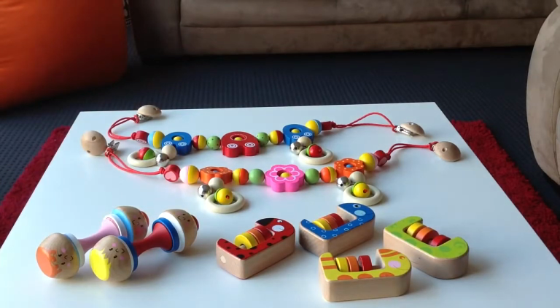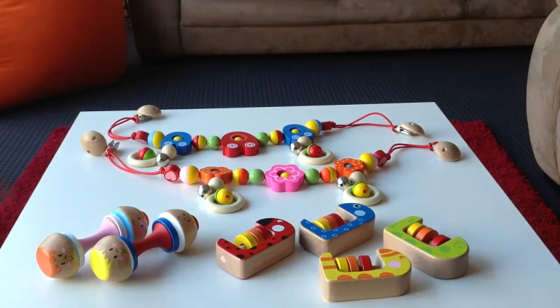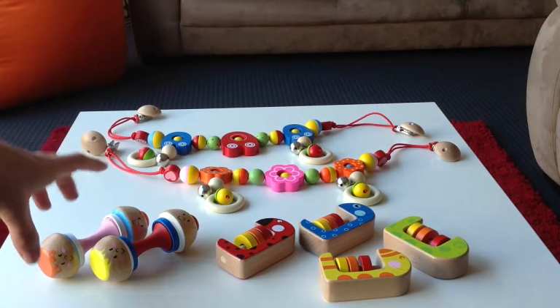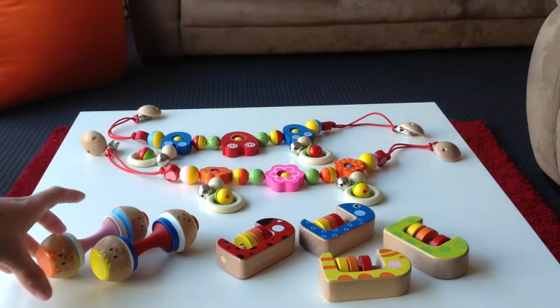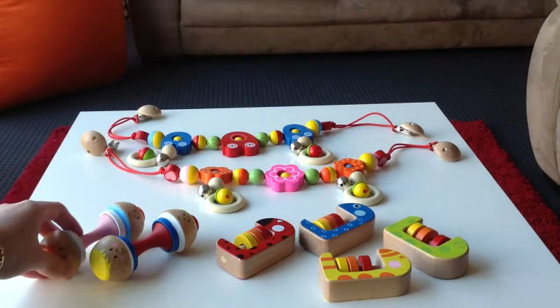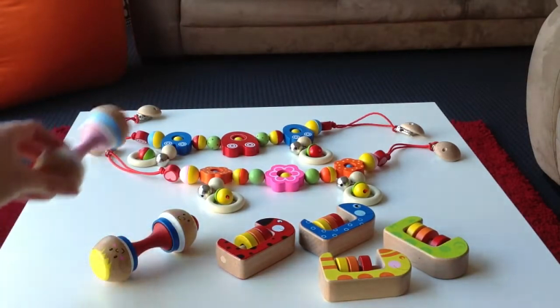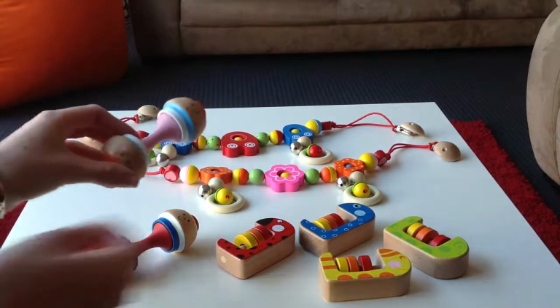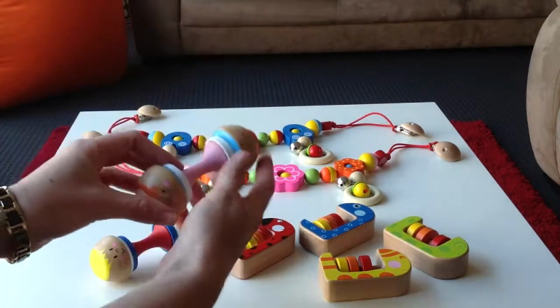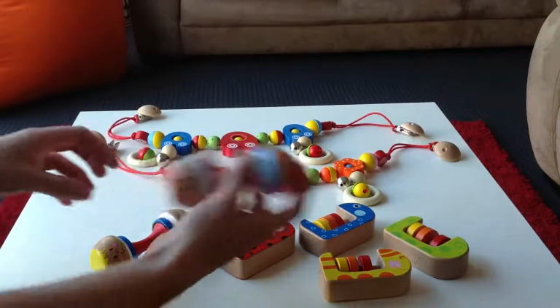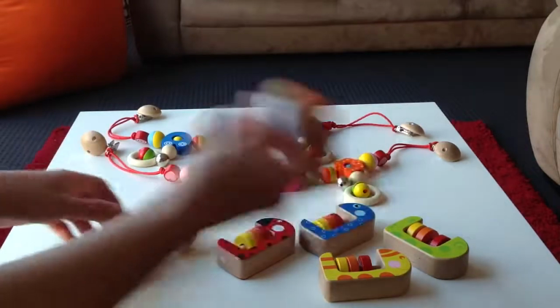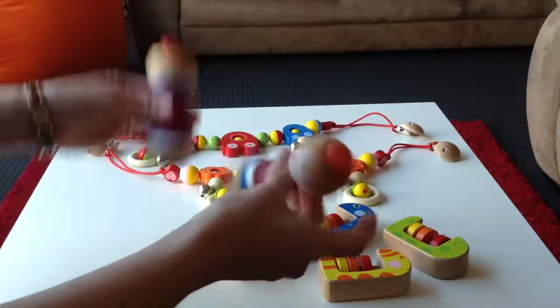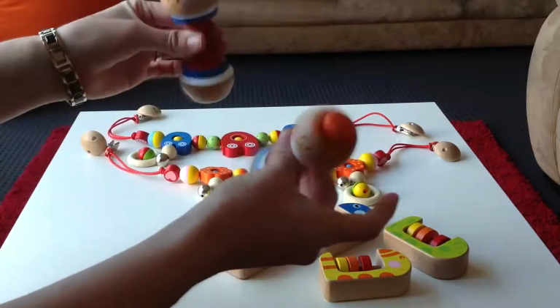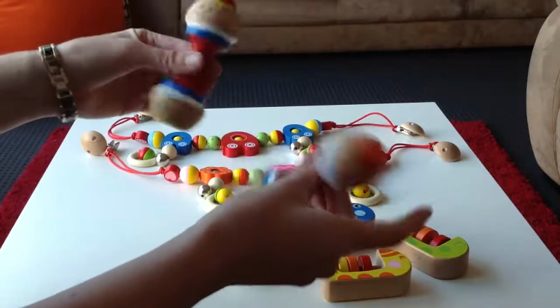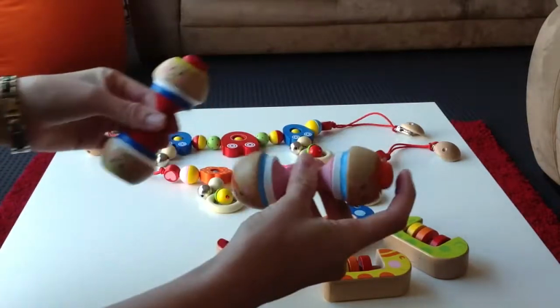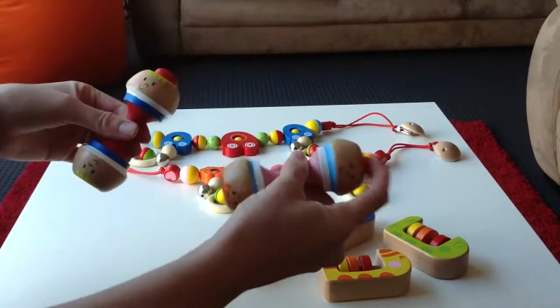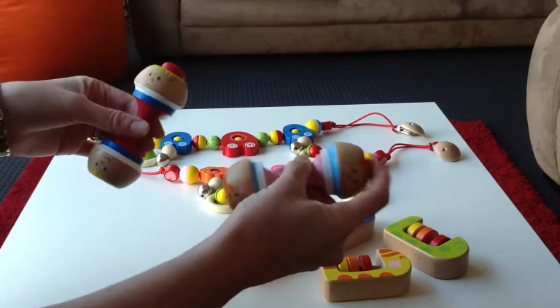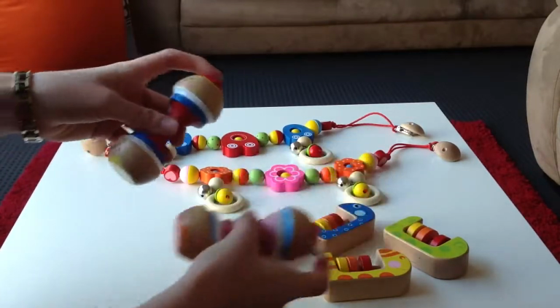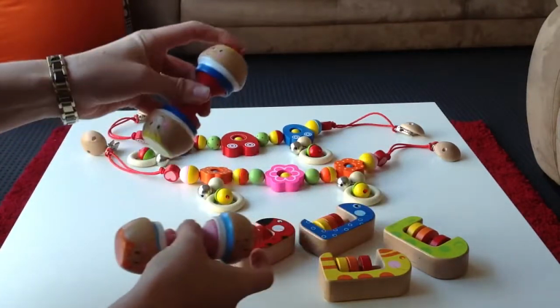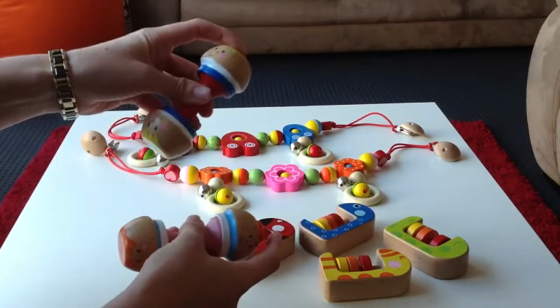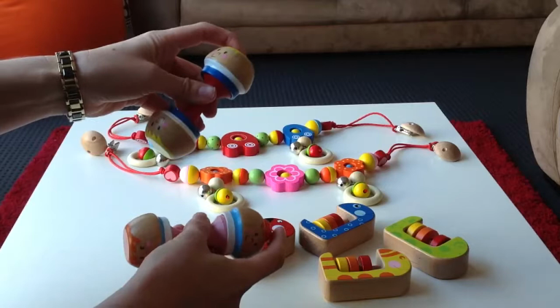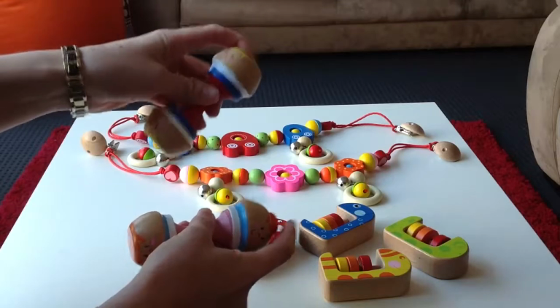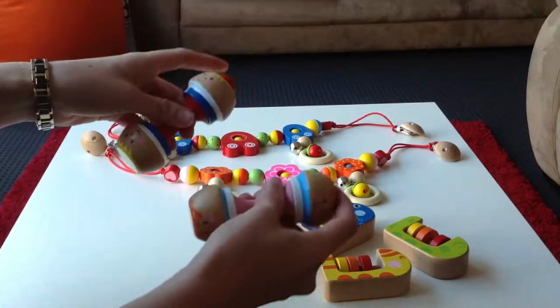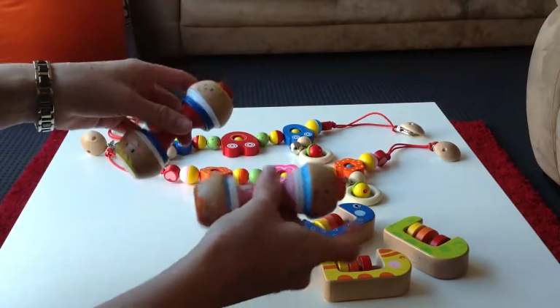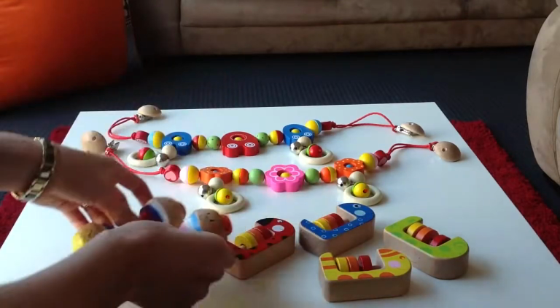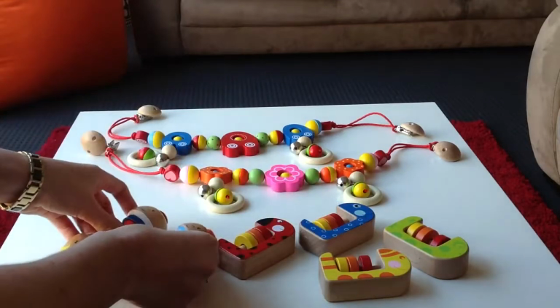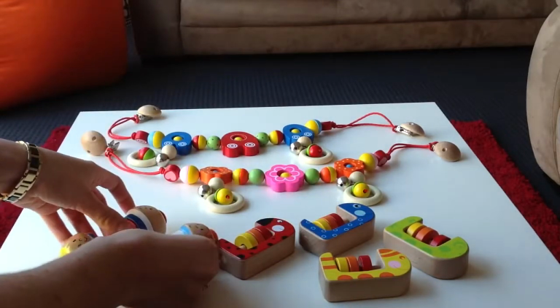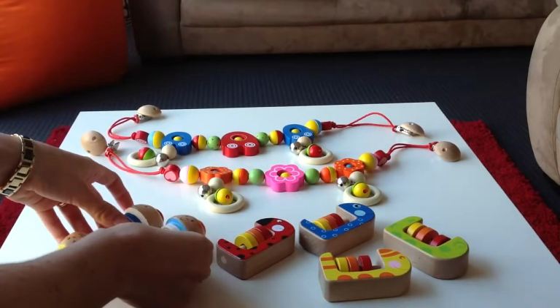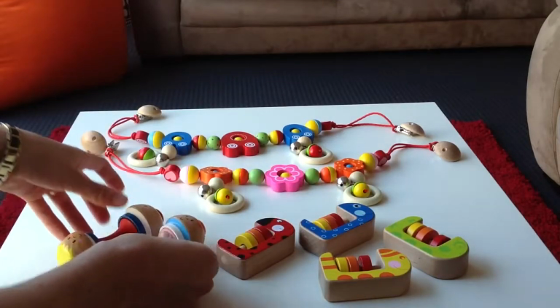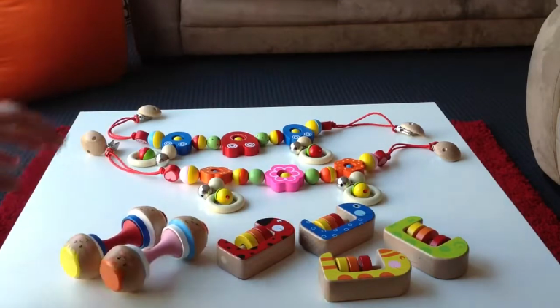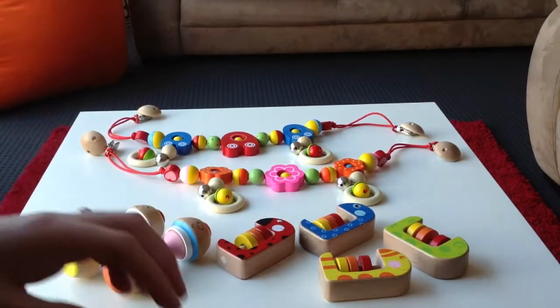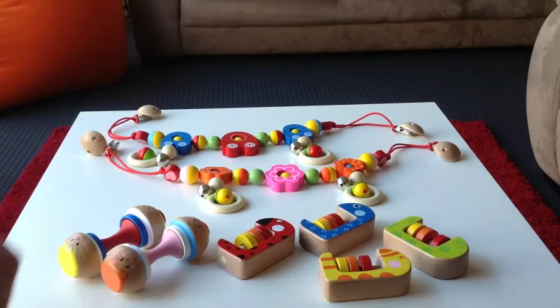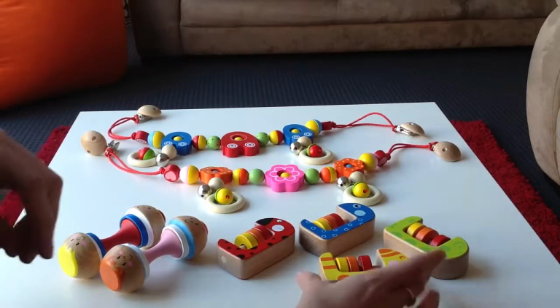I will show you the Squeaky Maraca first. Can you see that there? Can you hear that? And they also squeak. All the paints are non-toxic, and they comply with Australian and European standards.